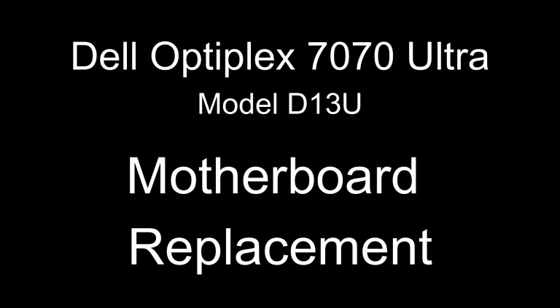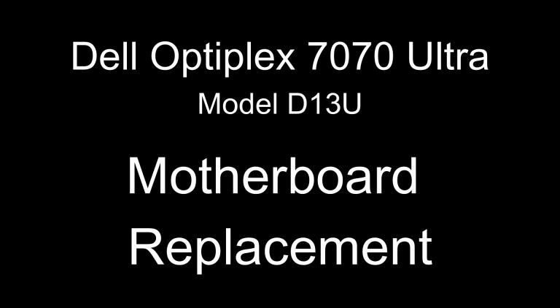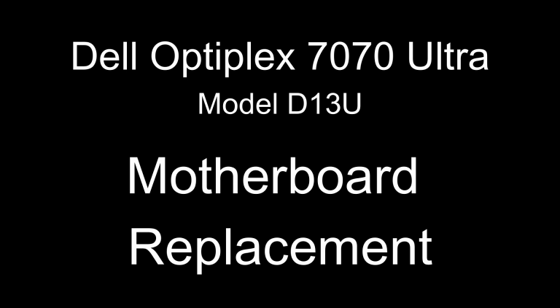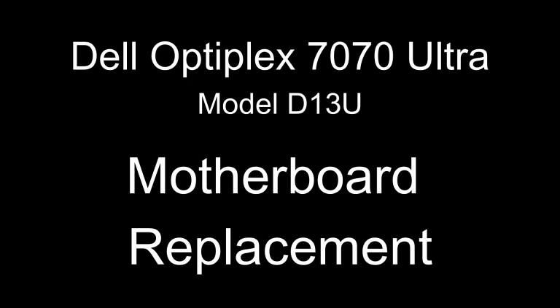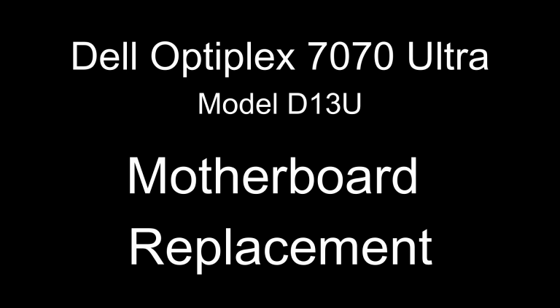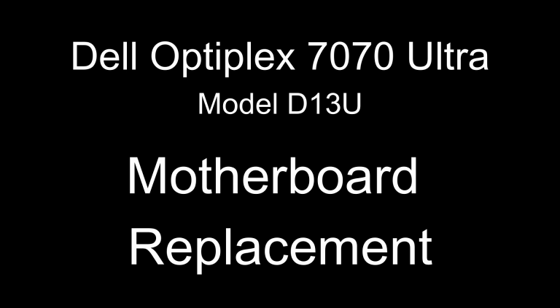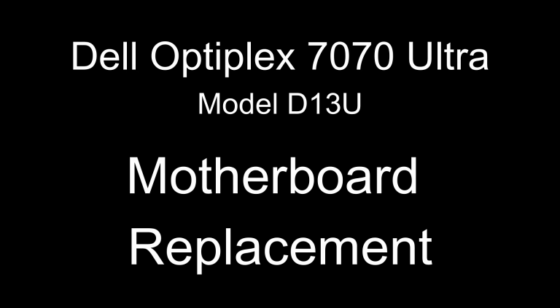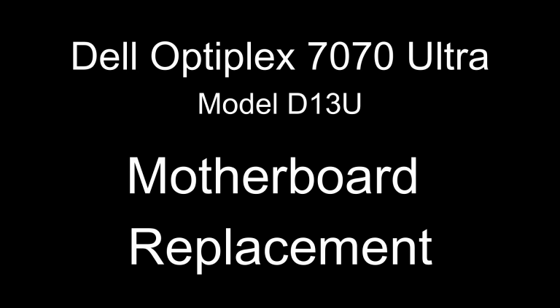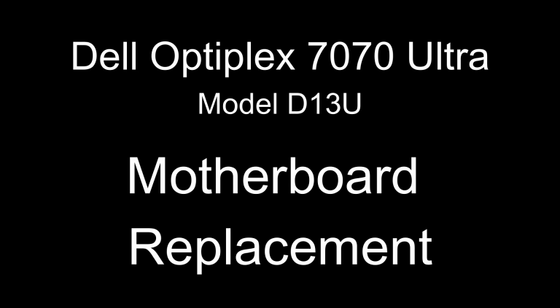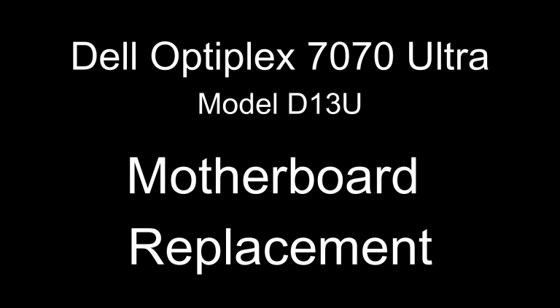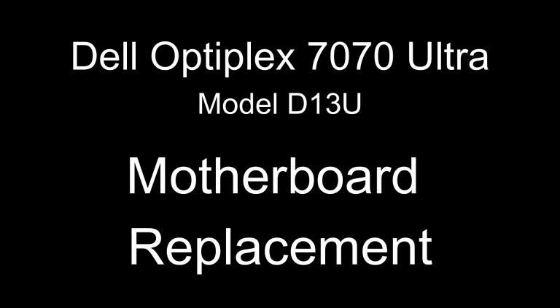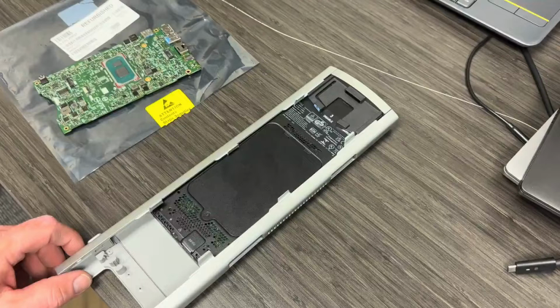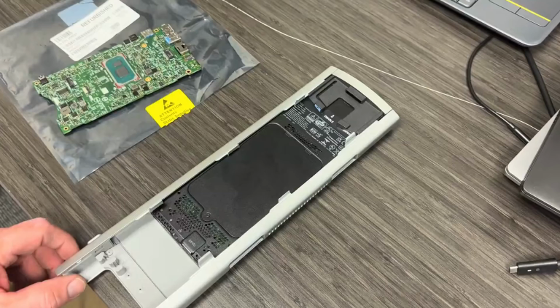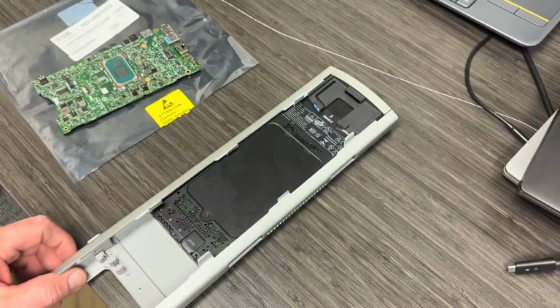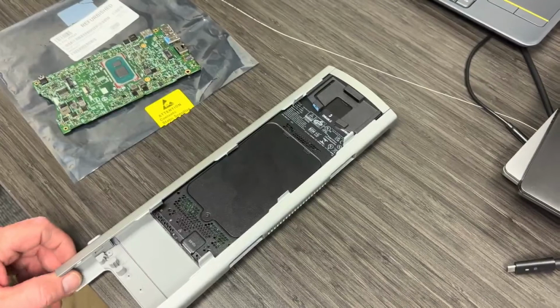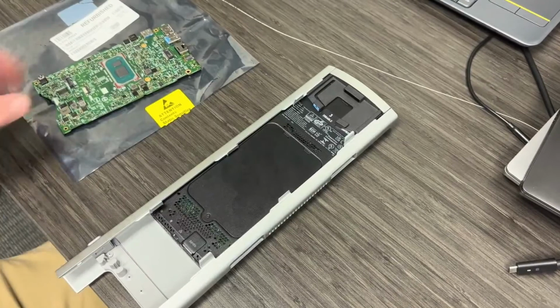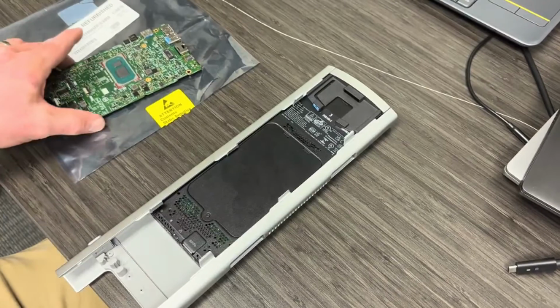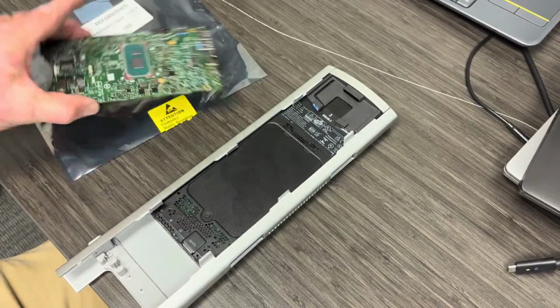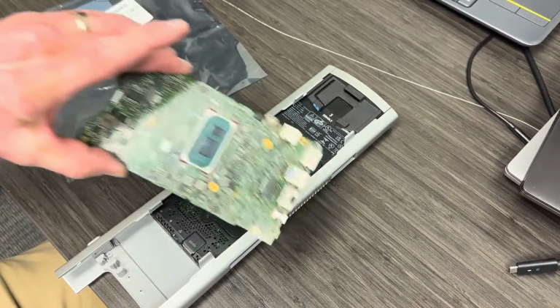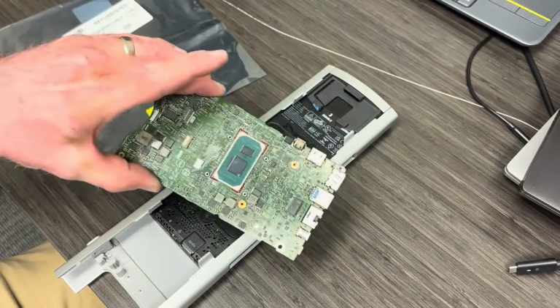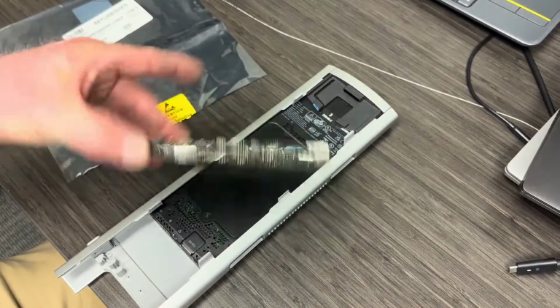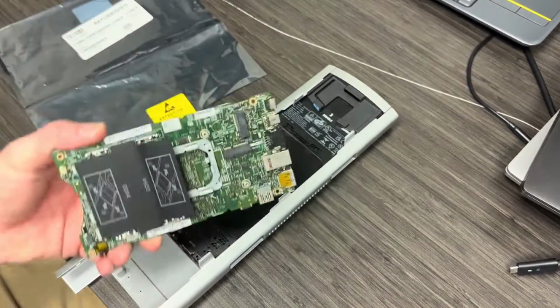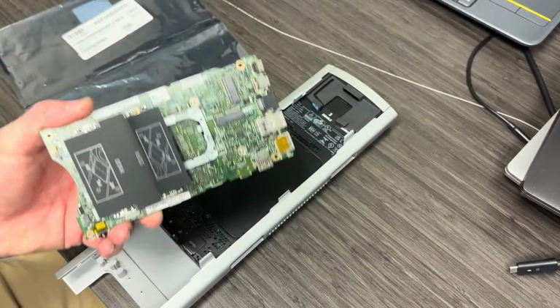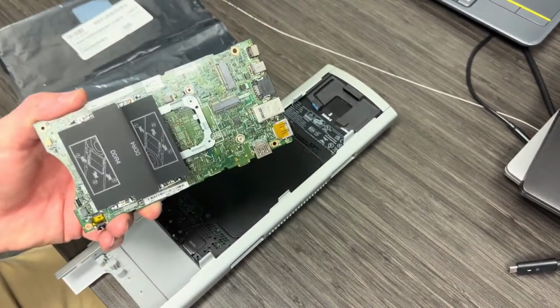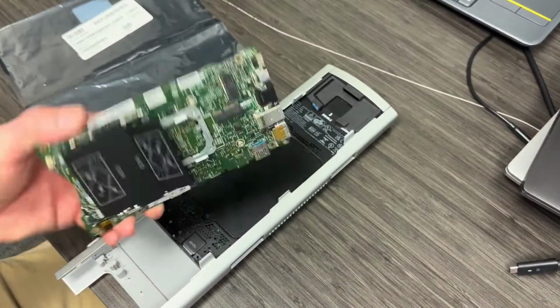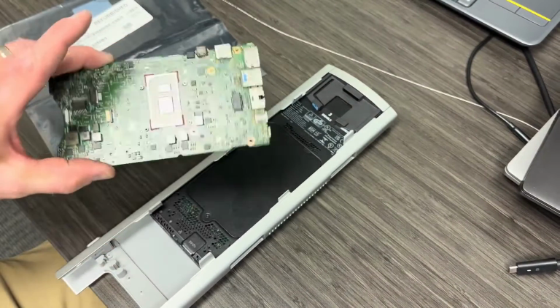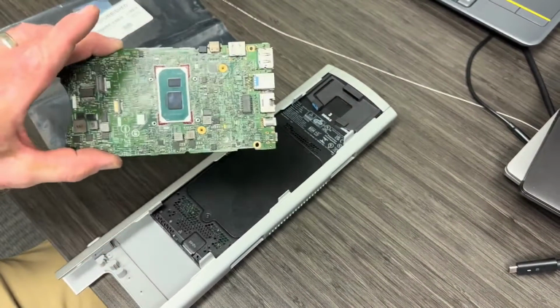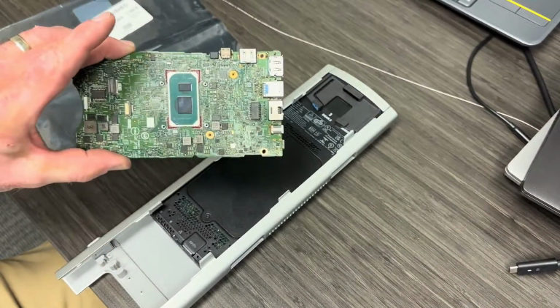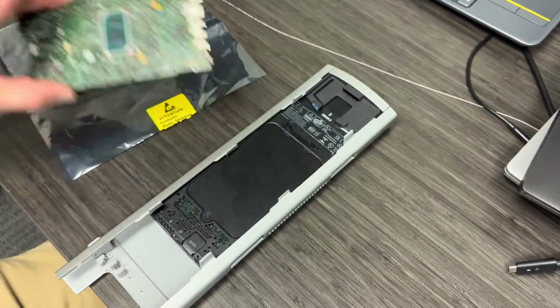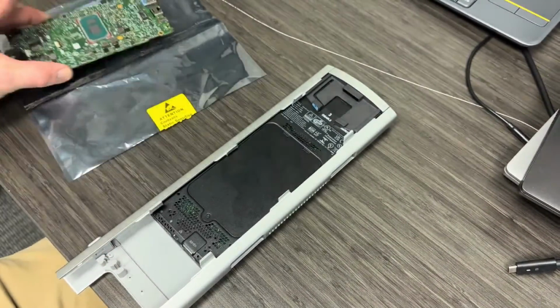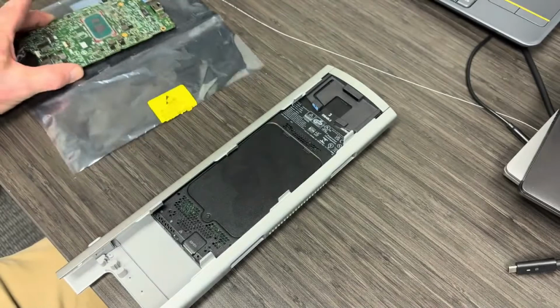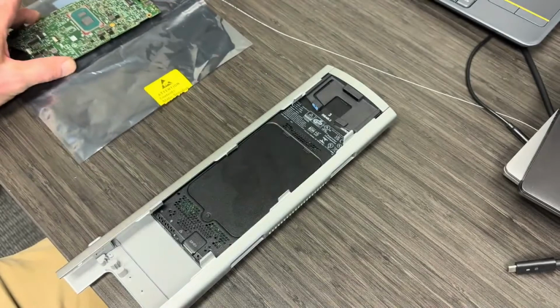Hello, welcome back to TechQualities. Today we're going to be reviewing a motherboard replacement on the Optiplex 7070 Ultra desktop computer.